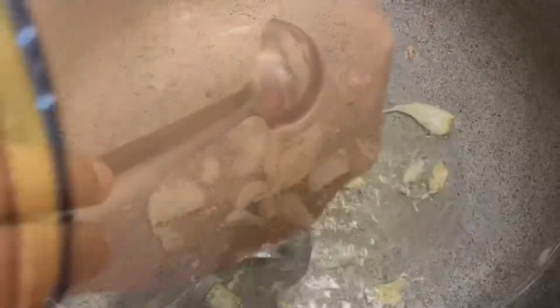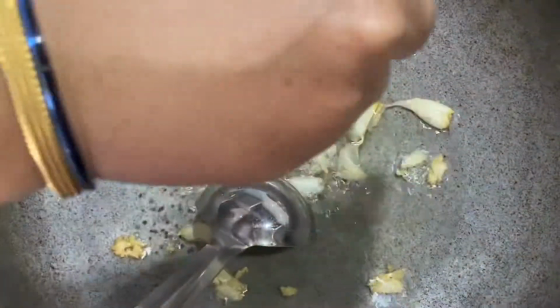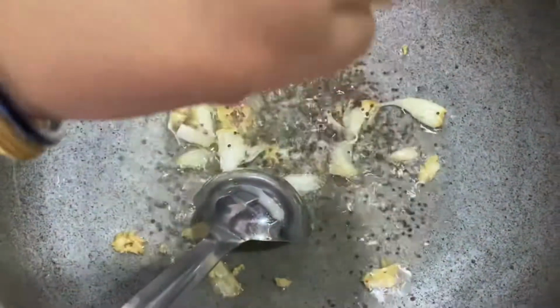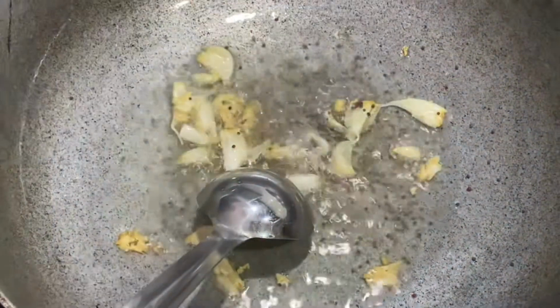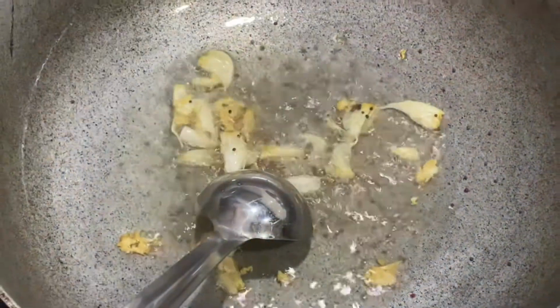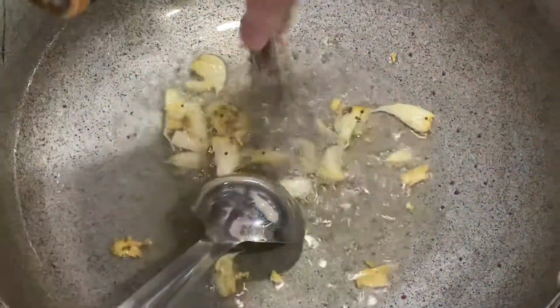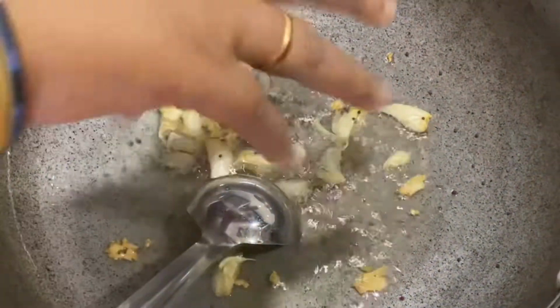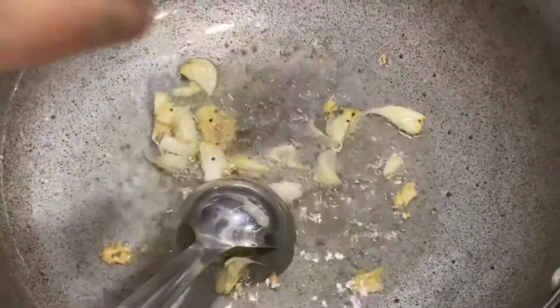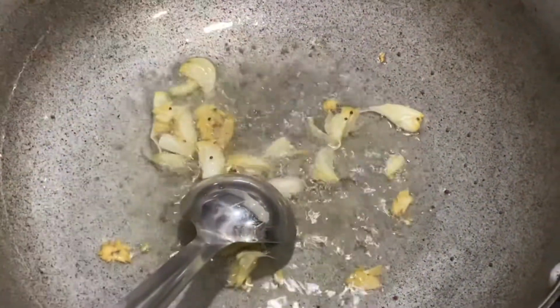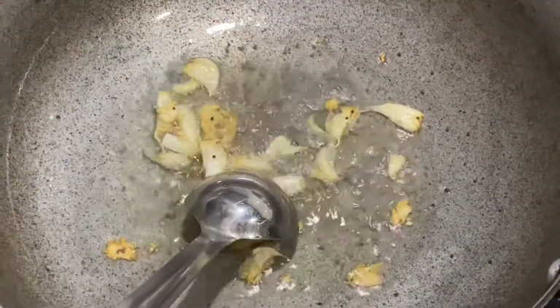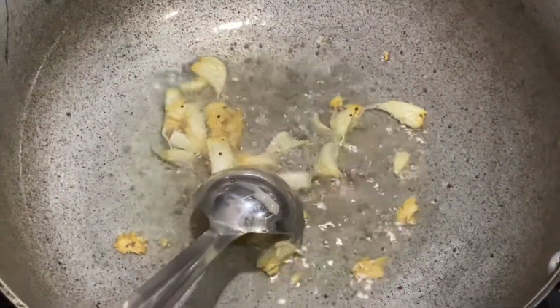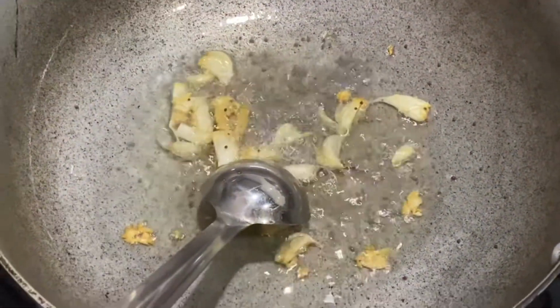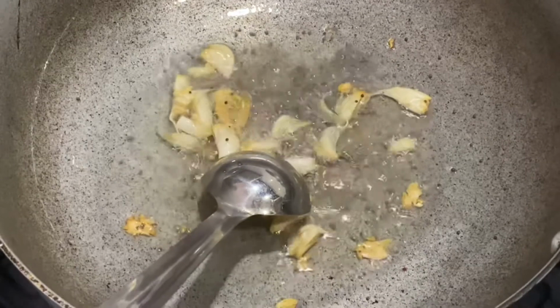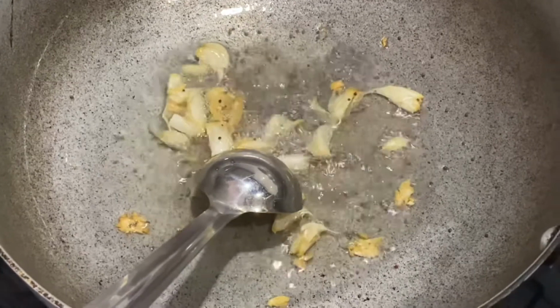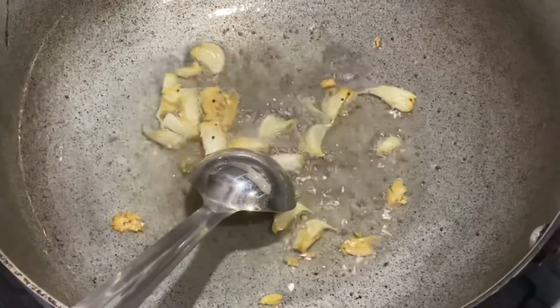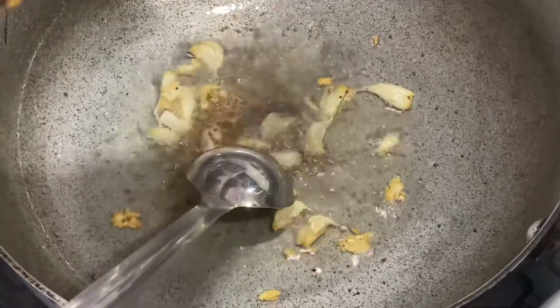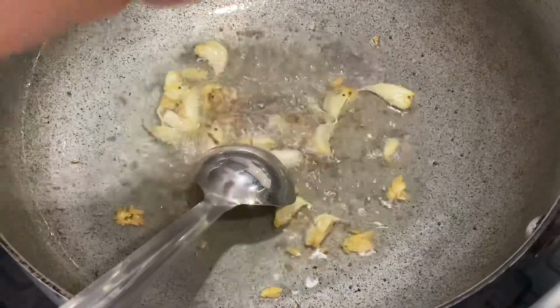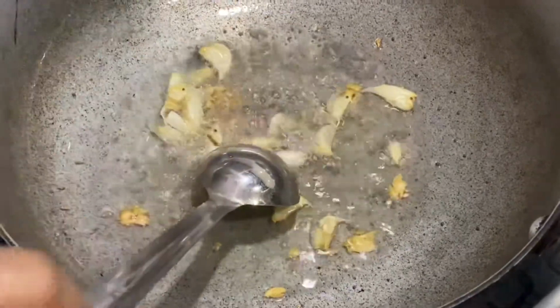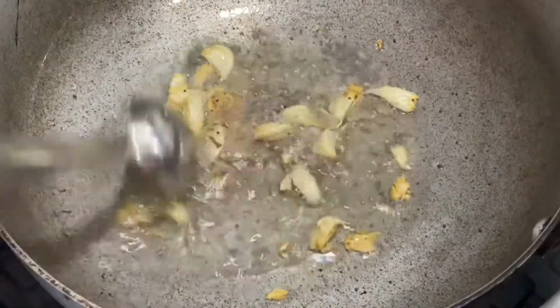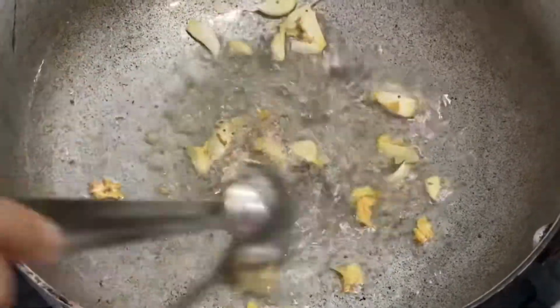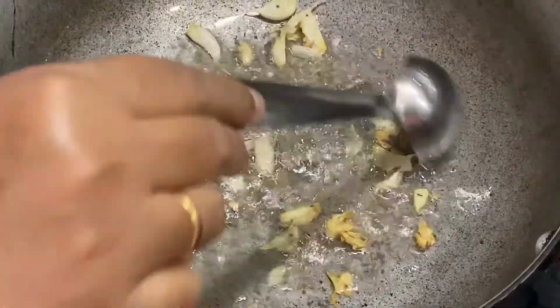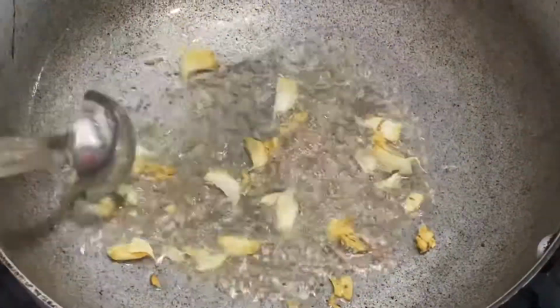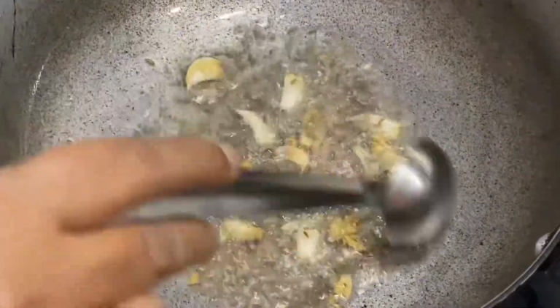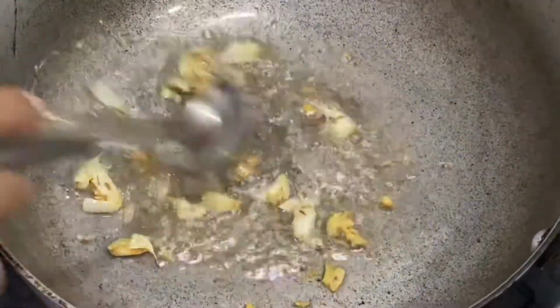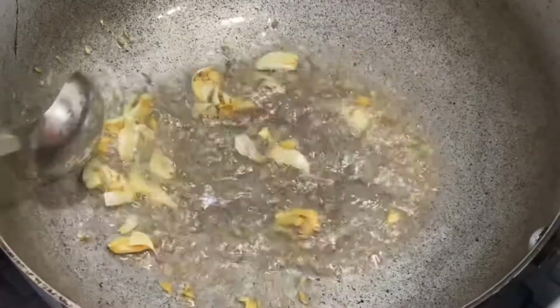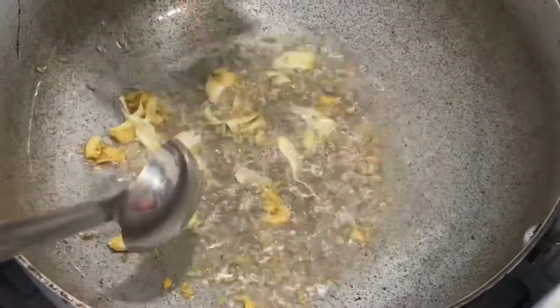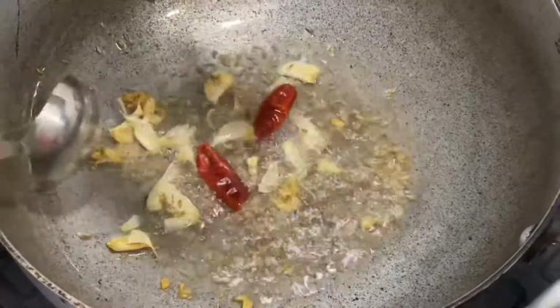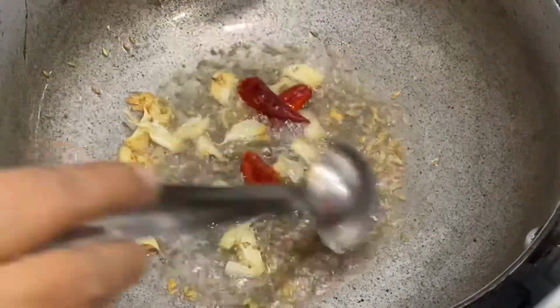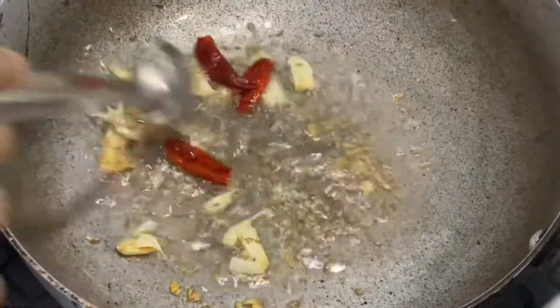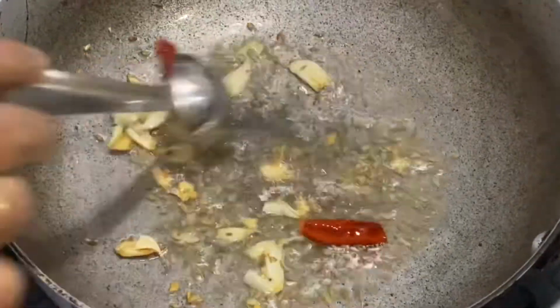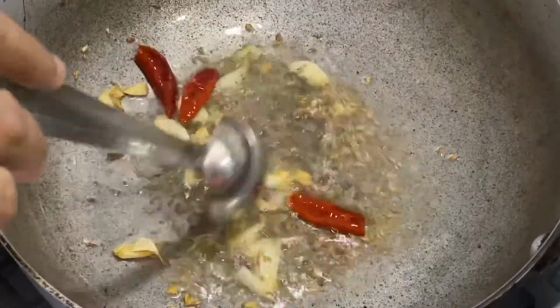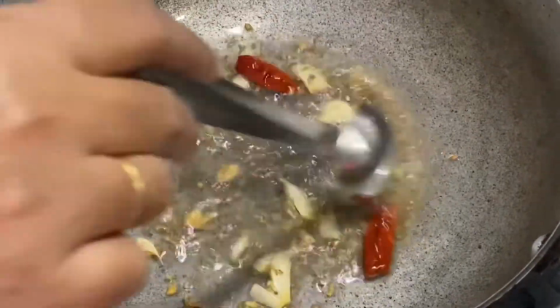Now into this goes mustard seeds, cumin seeds, and we are going to fry this for a minute. Let us also add dried red chilies.